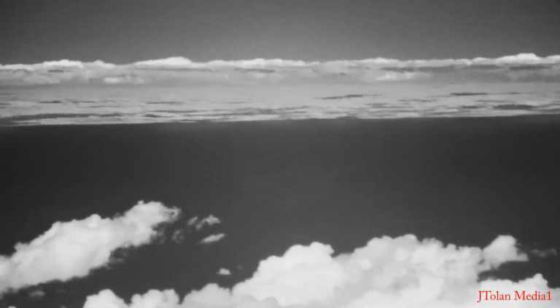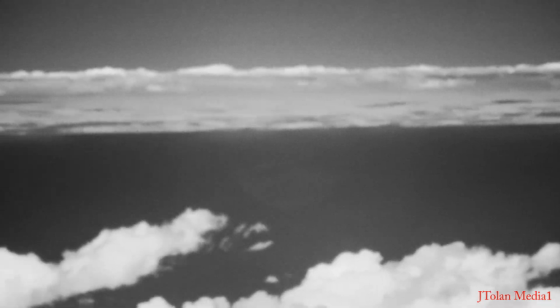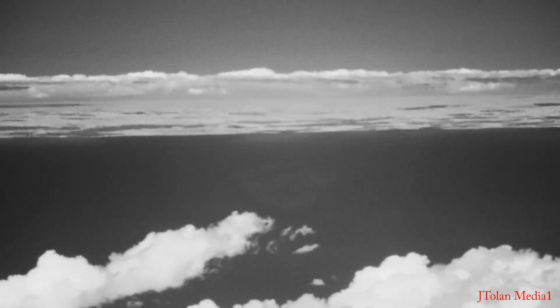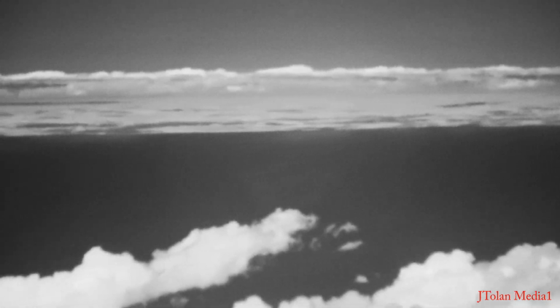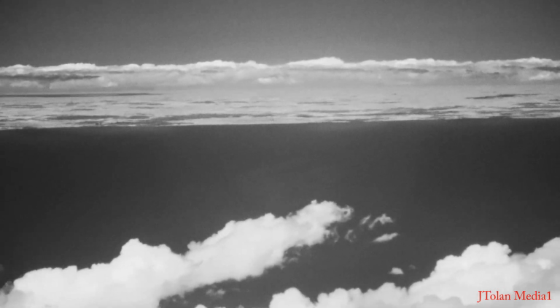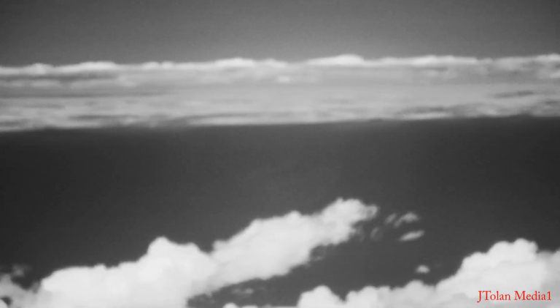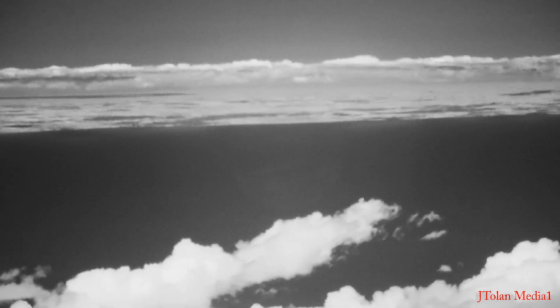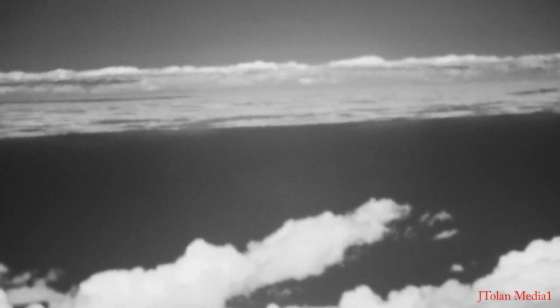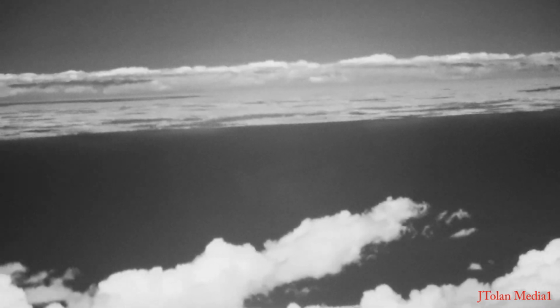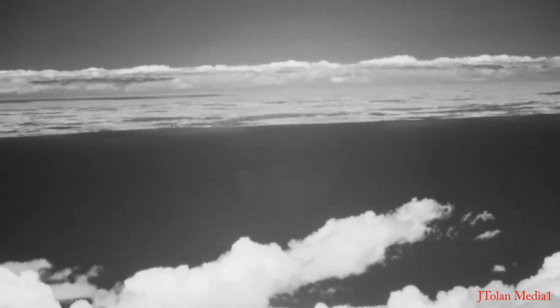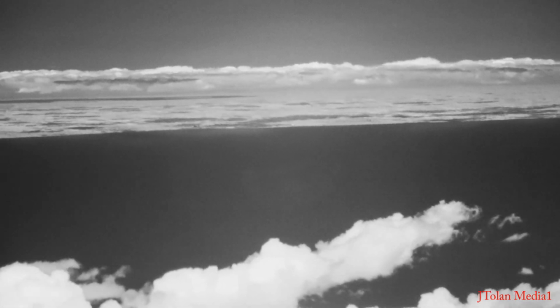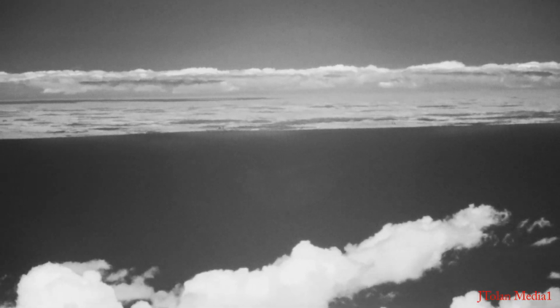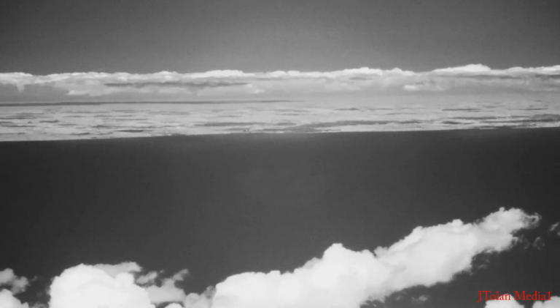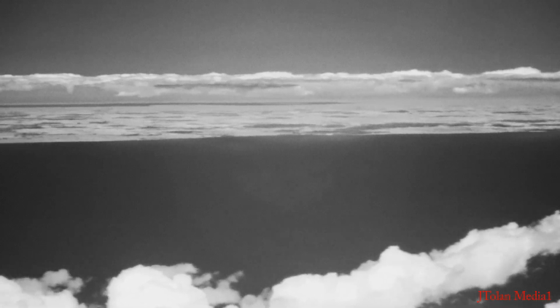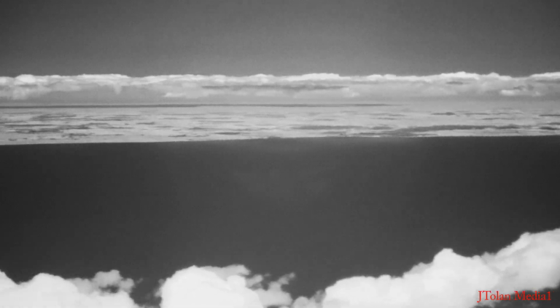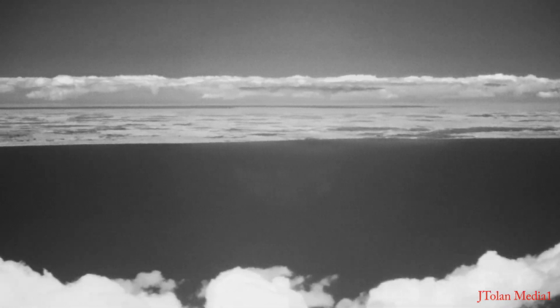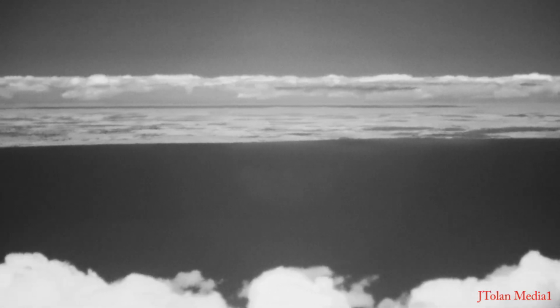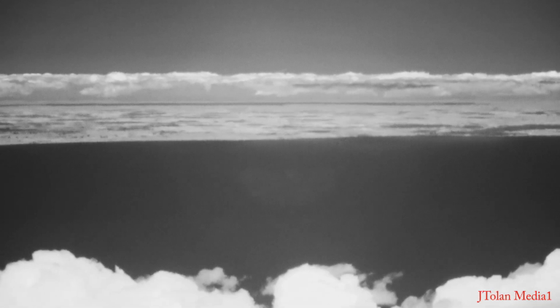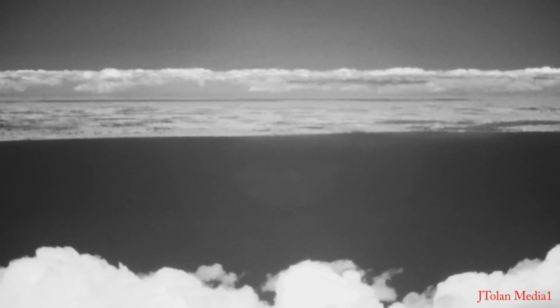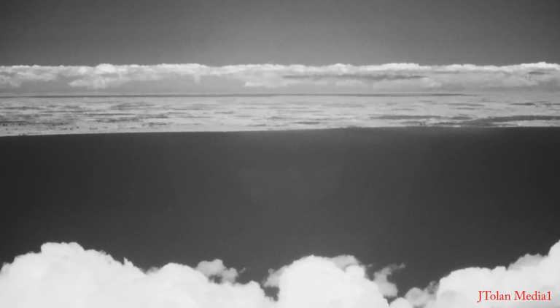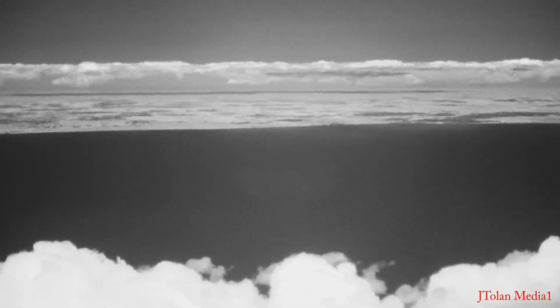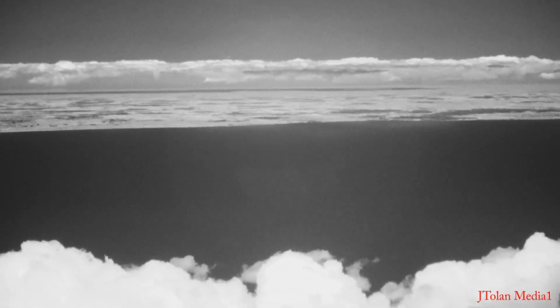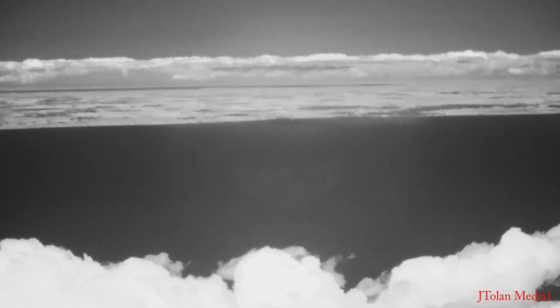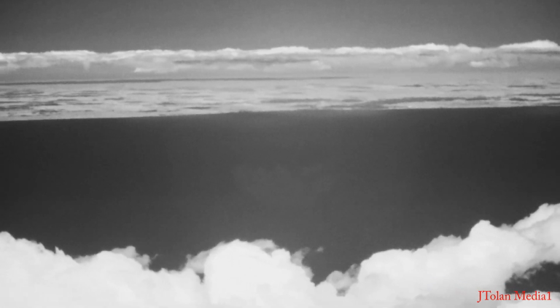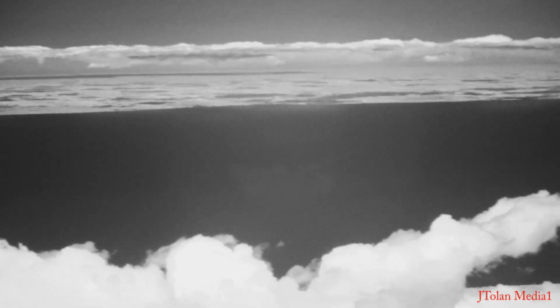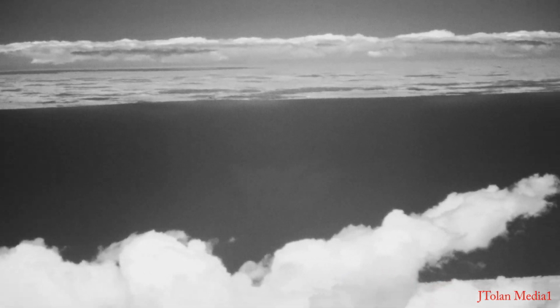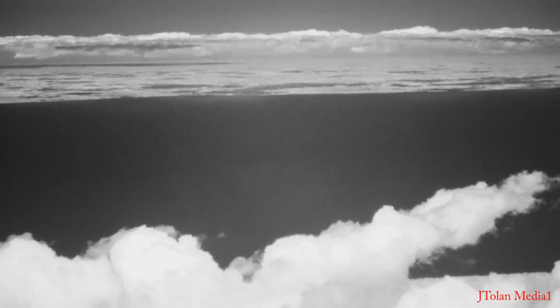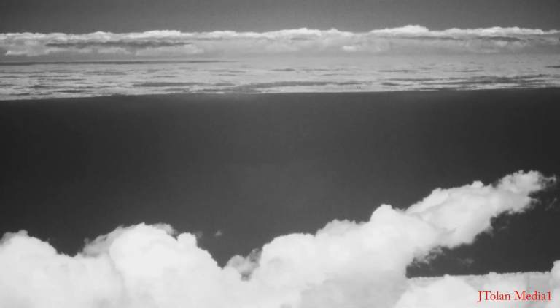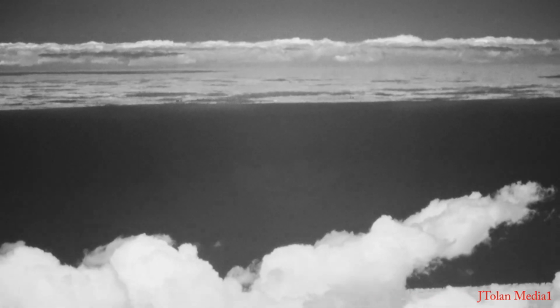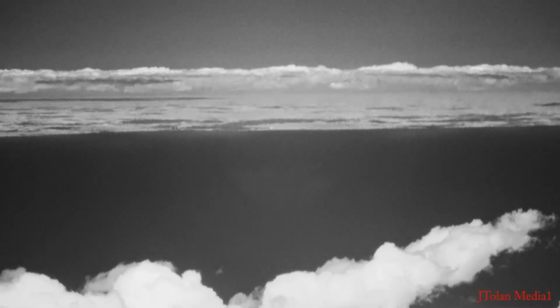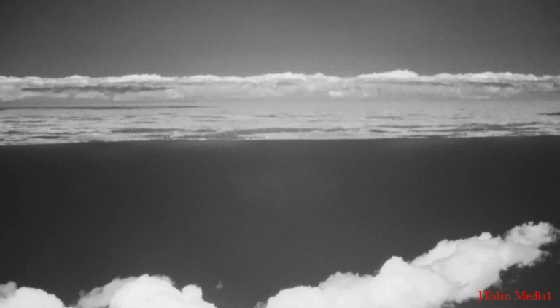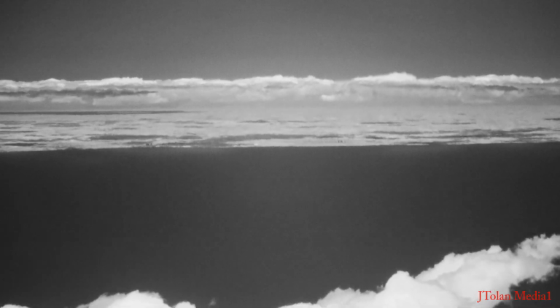Ladies and gentlemen, from the flight deck: Niagara Falls will be out the far right-hand side. We're at 10,000 feet here. Let's go to the right-hand side of the plane. Get your cameras ready.